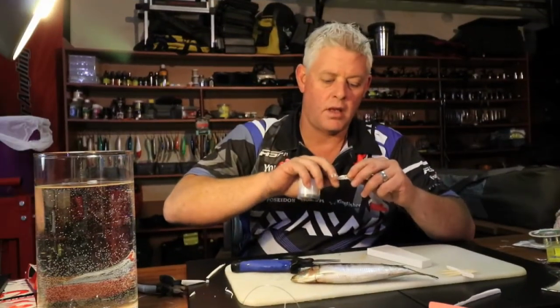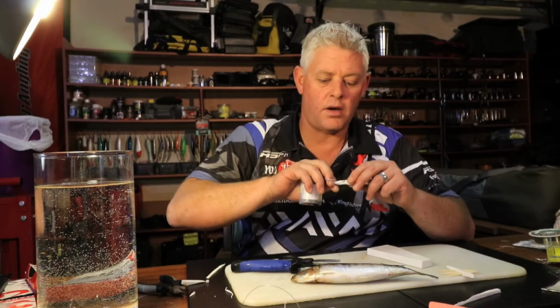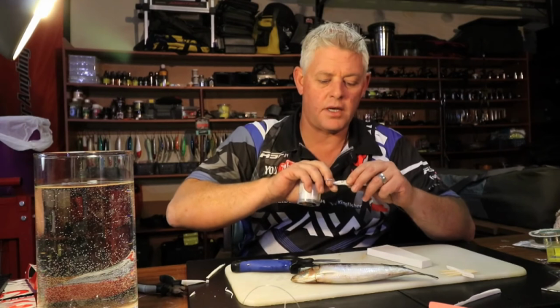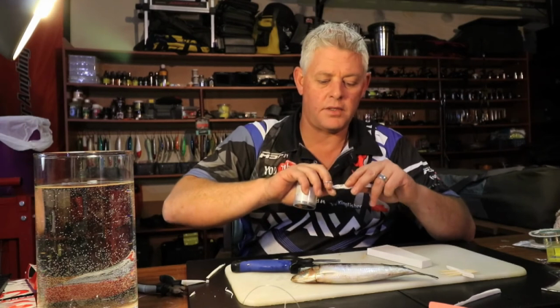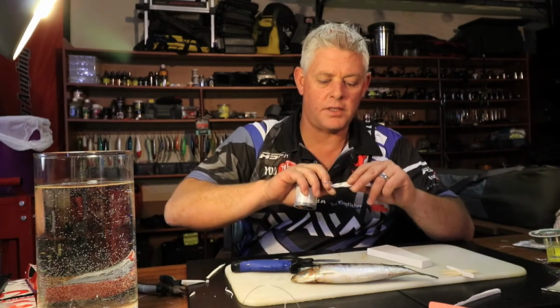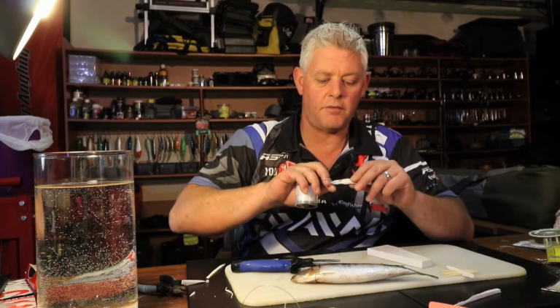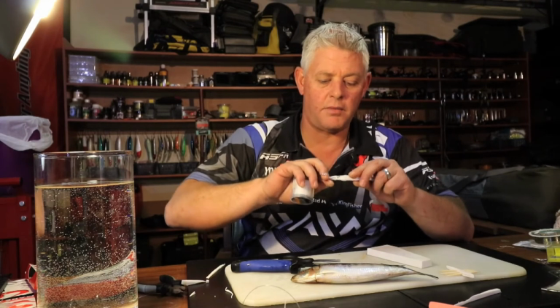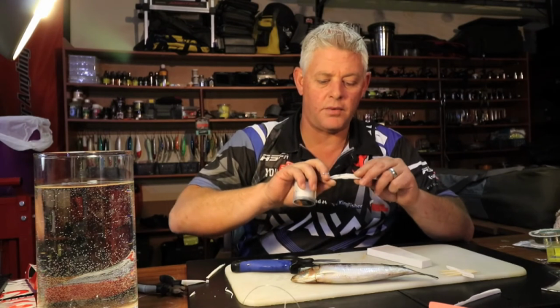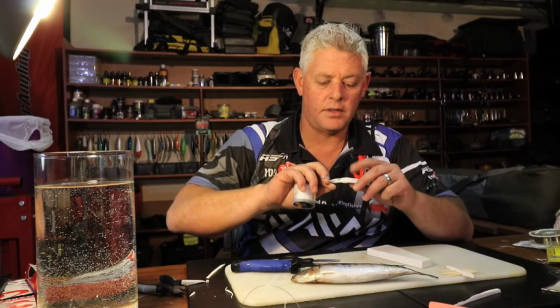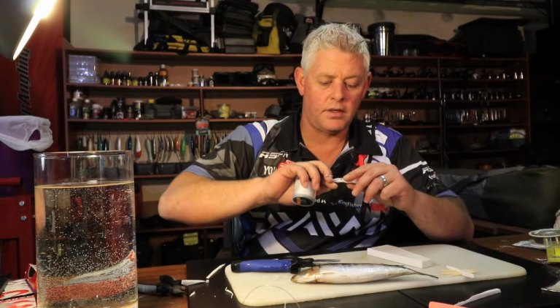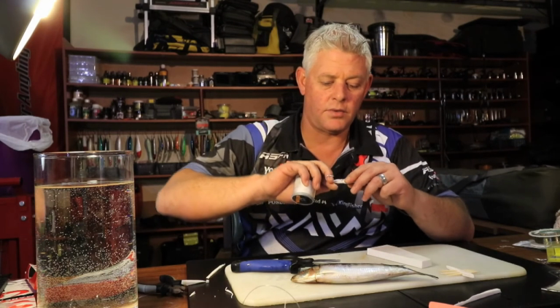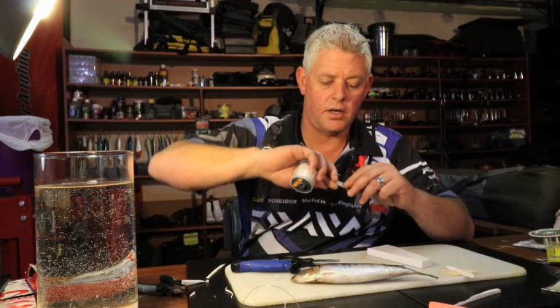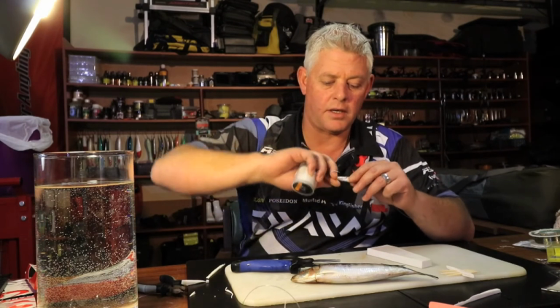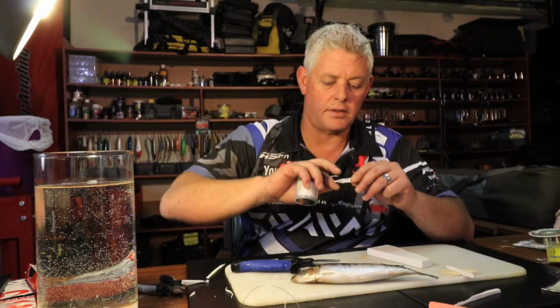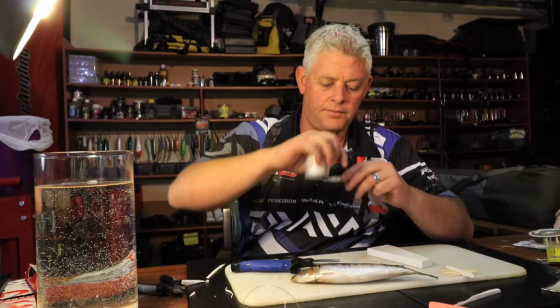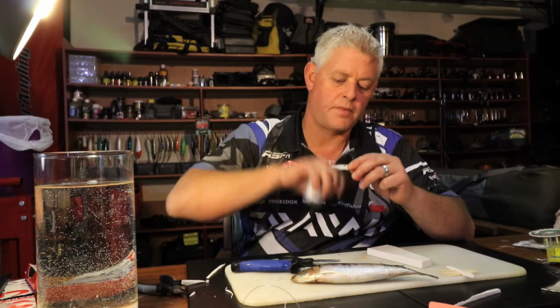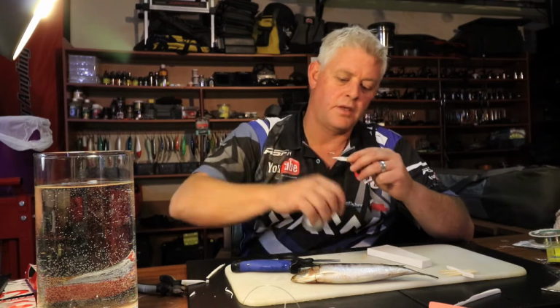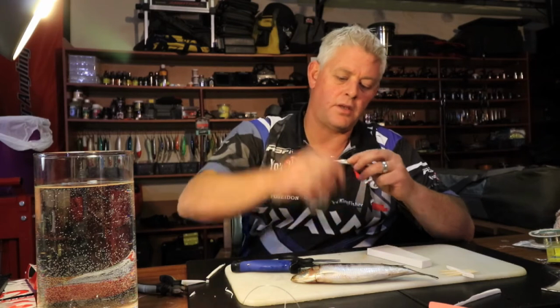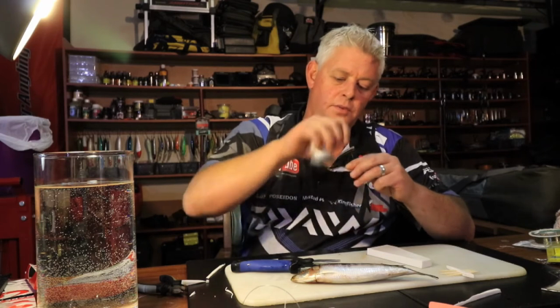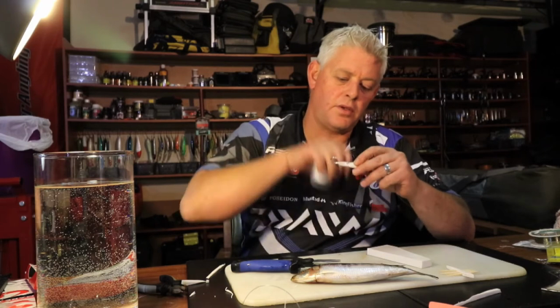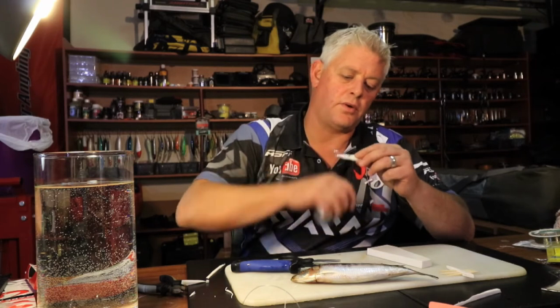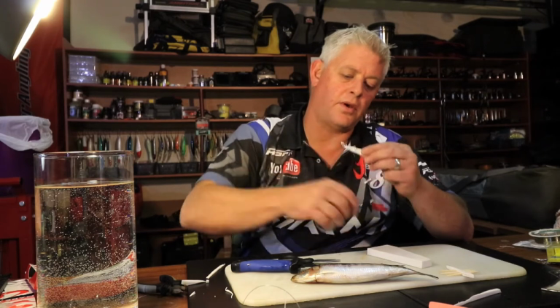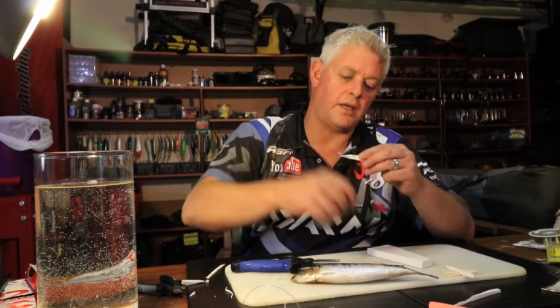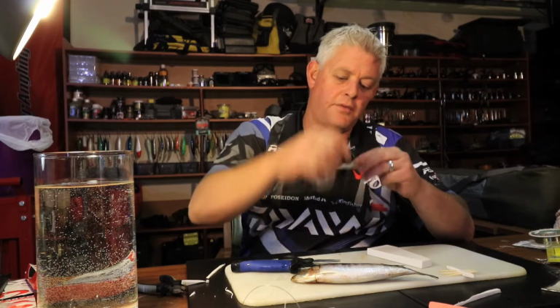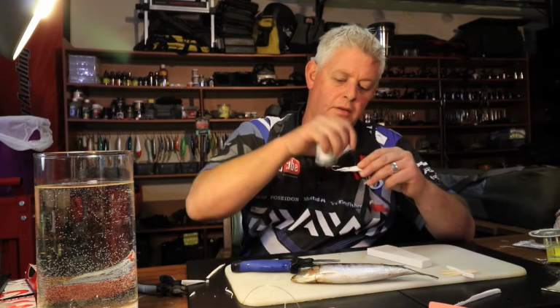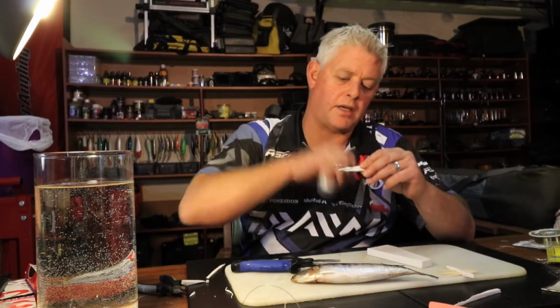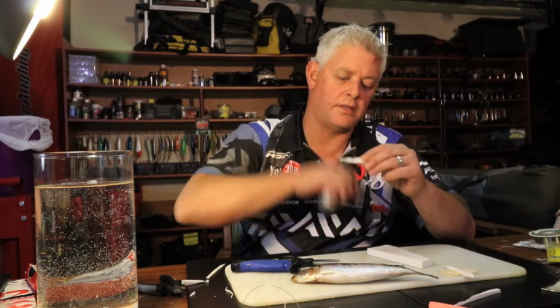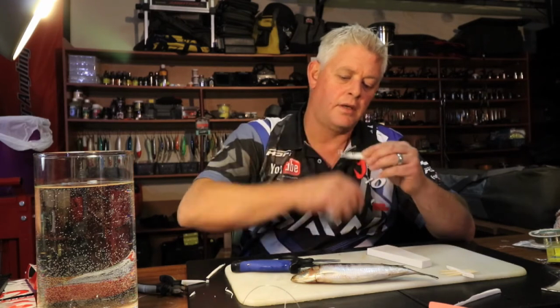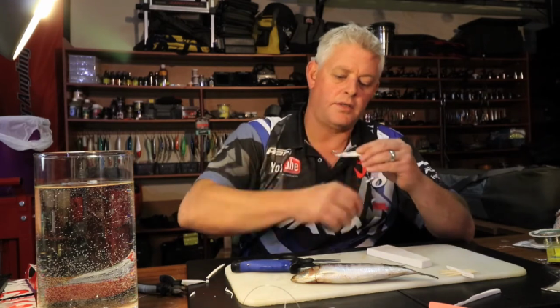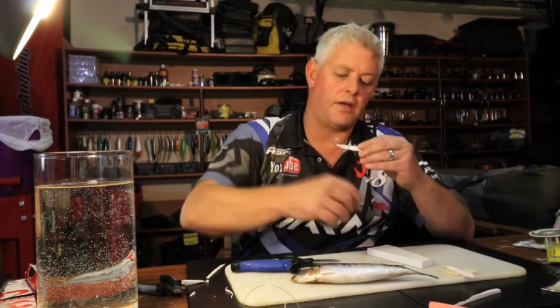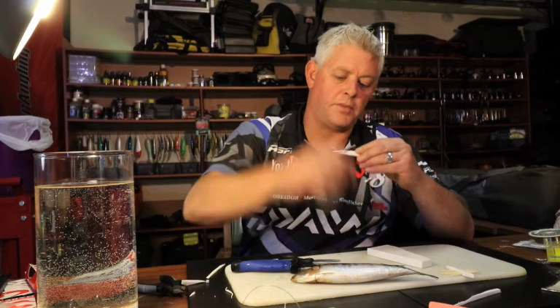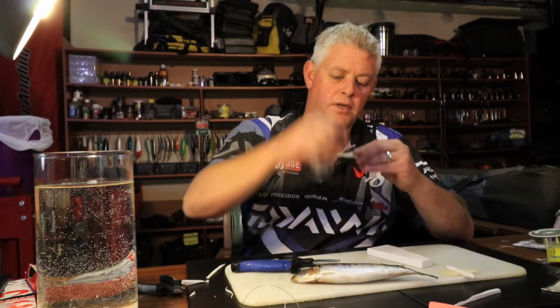A lot of times you must kind of bend it backwards because it will curl up. So that's where you use your other hand — your left hand in my case — to keep it straight while you work.